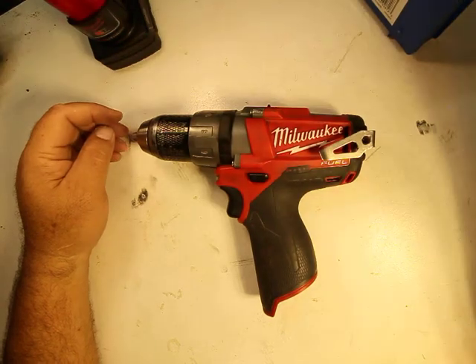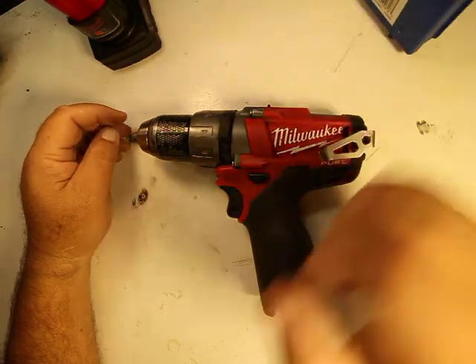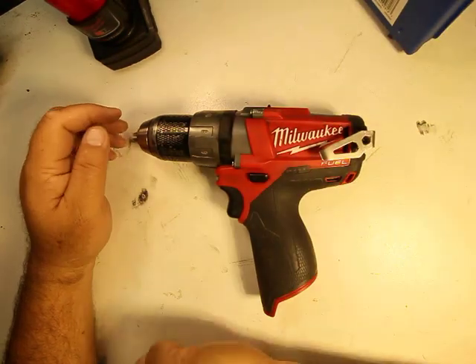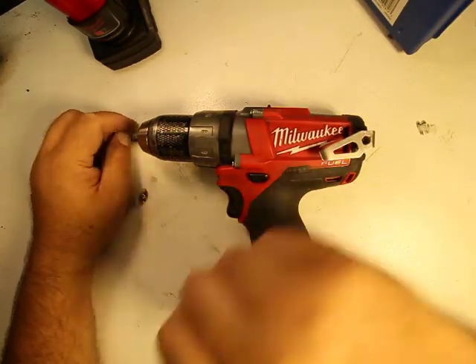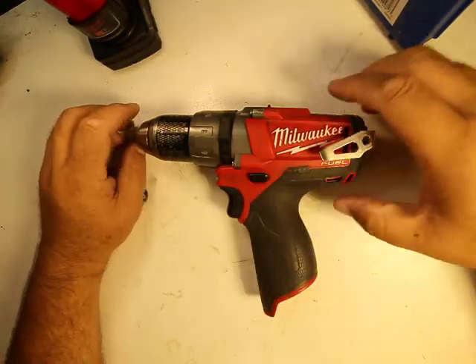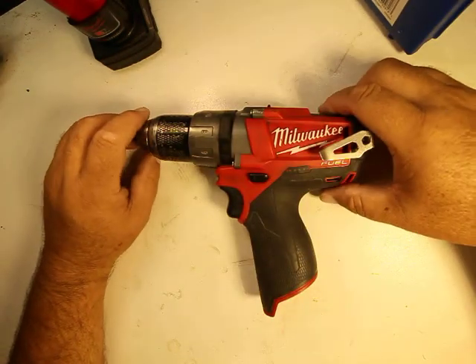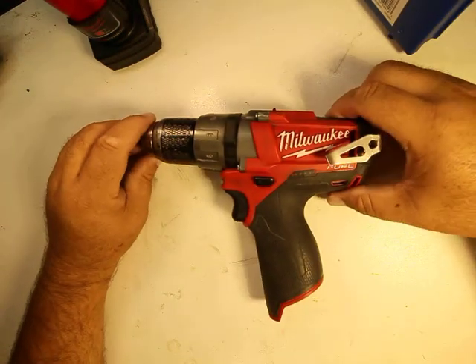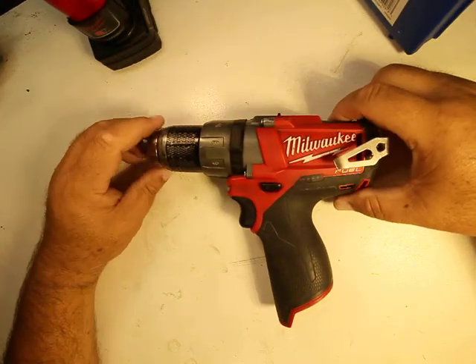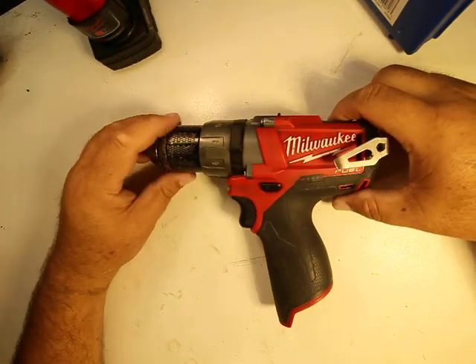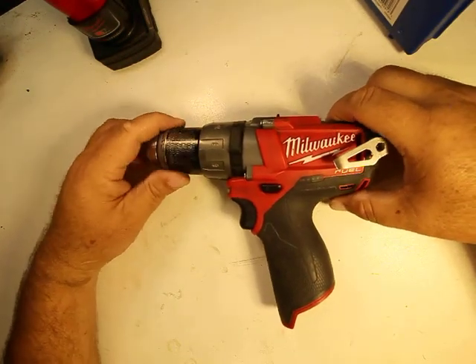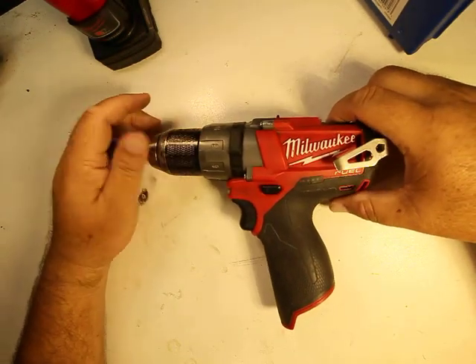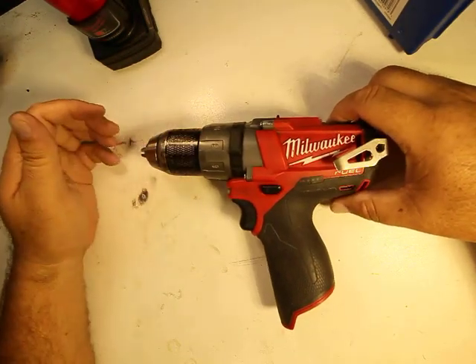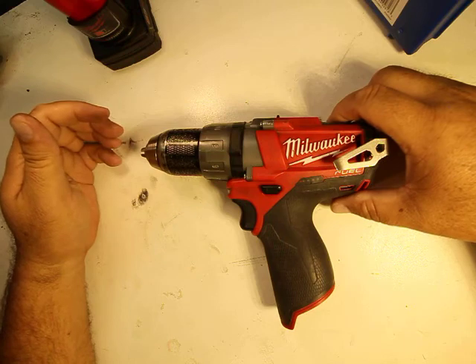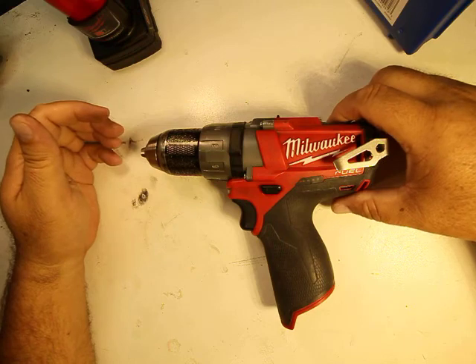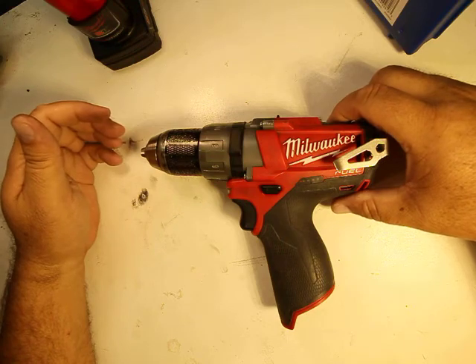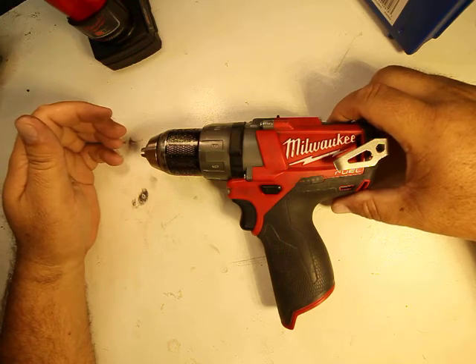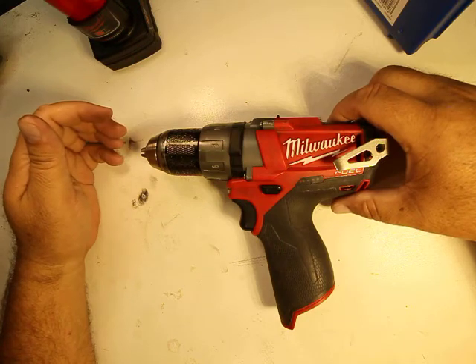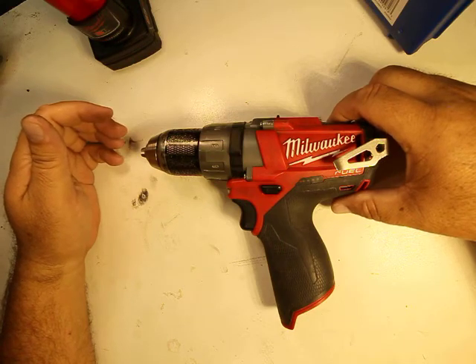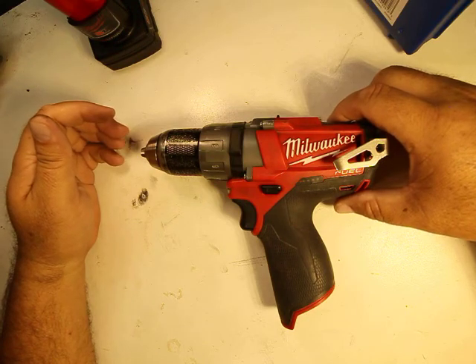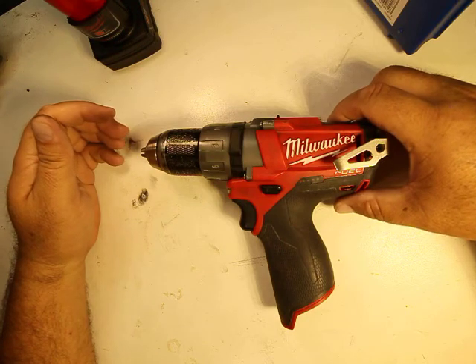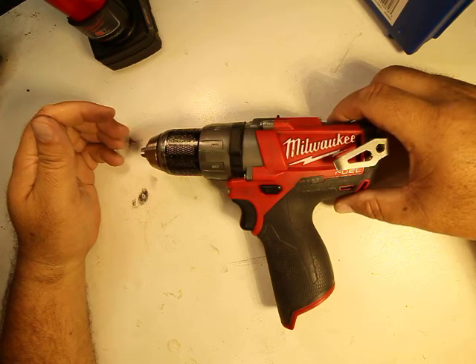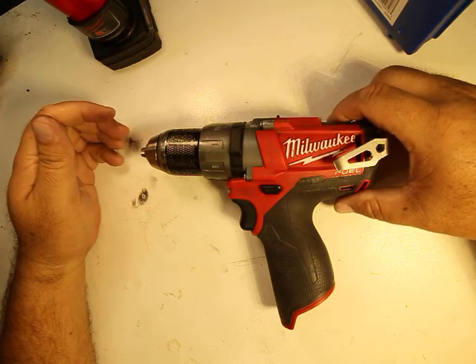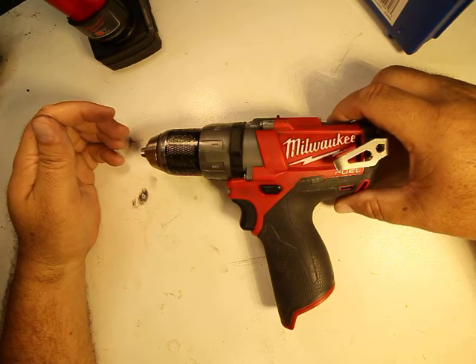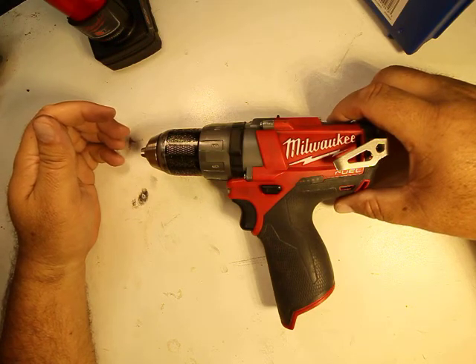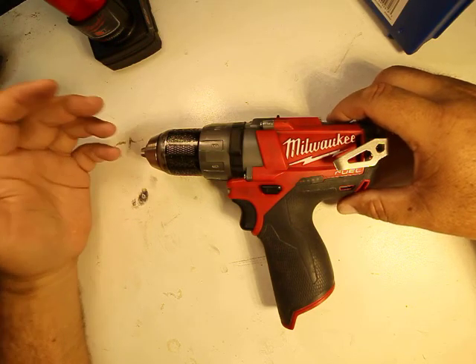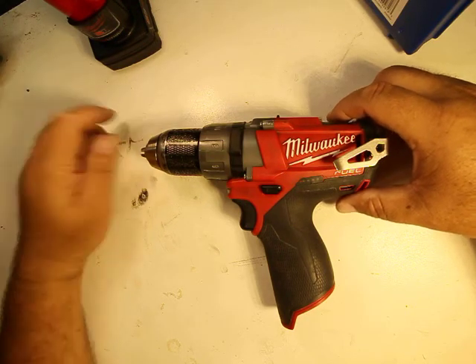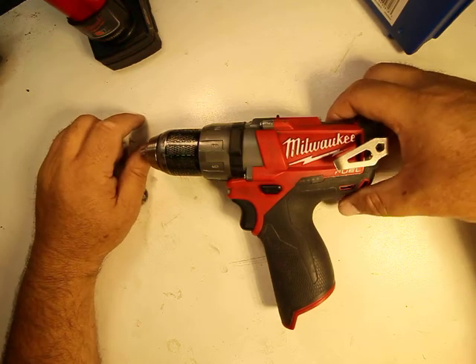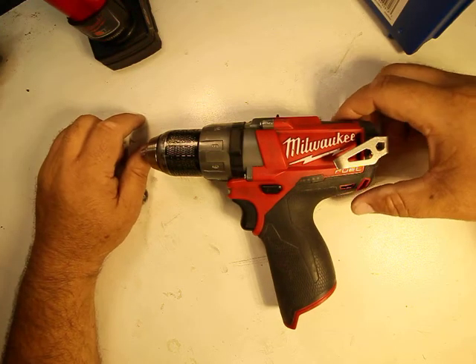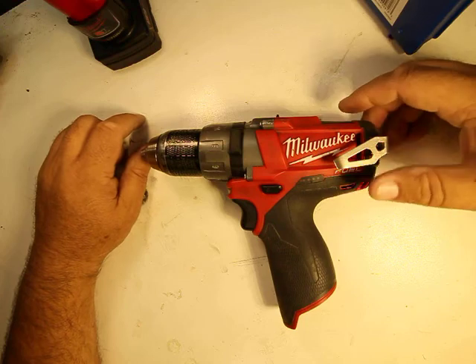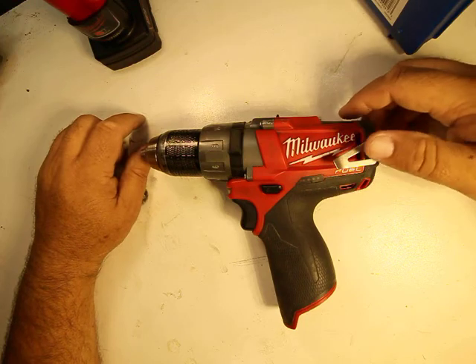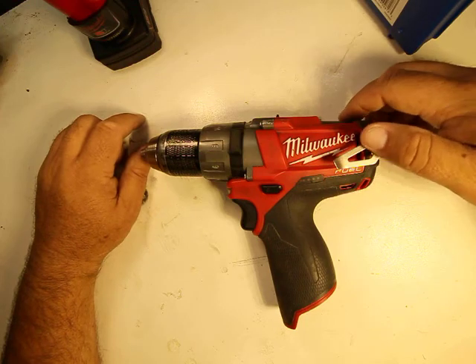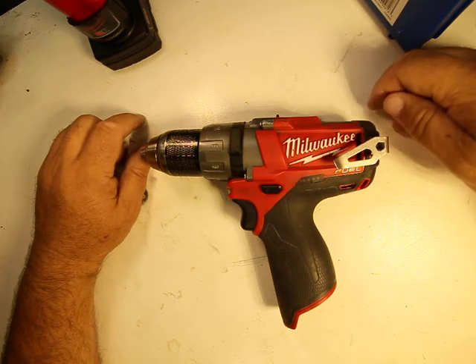Hey, how's it going guys? Welcome to the Clegg channel. We're talking about all types of projects — how to make it, how to maintain it, how to repair it, and how to clean it, and so on and so forth.